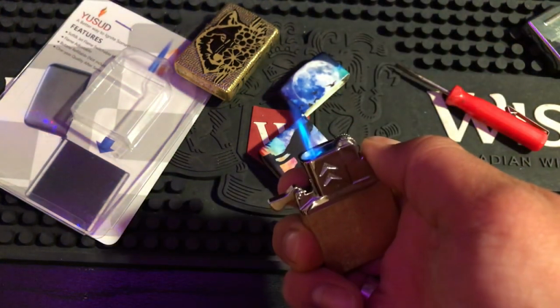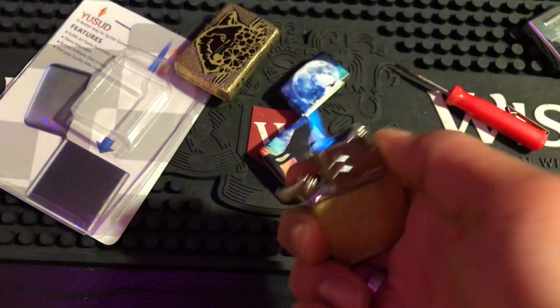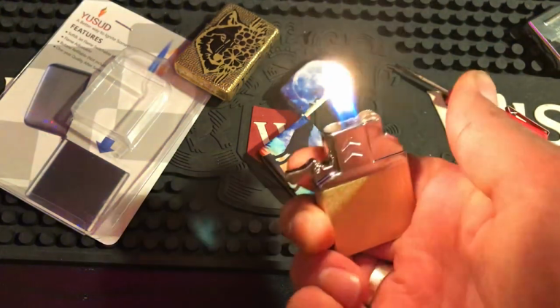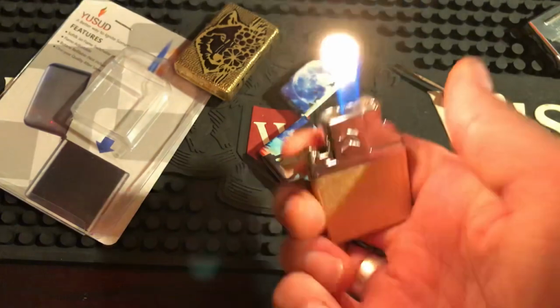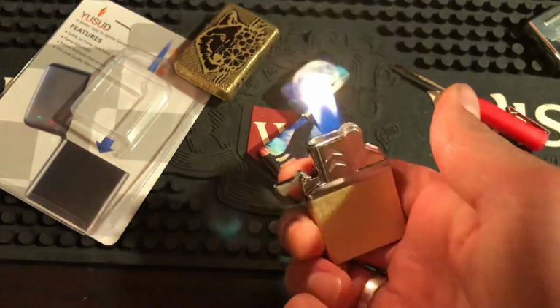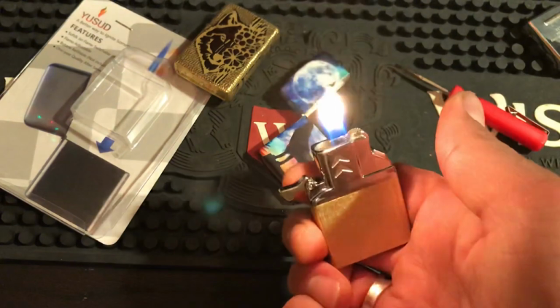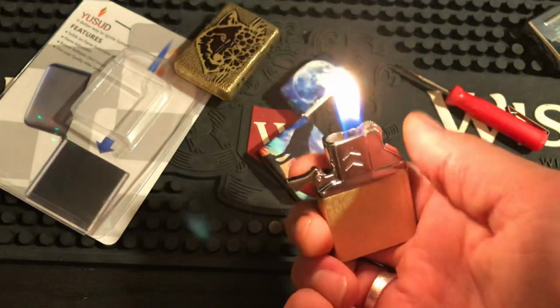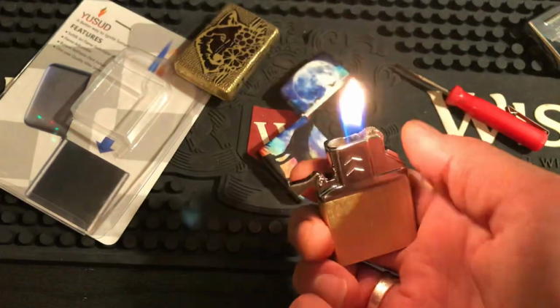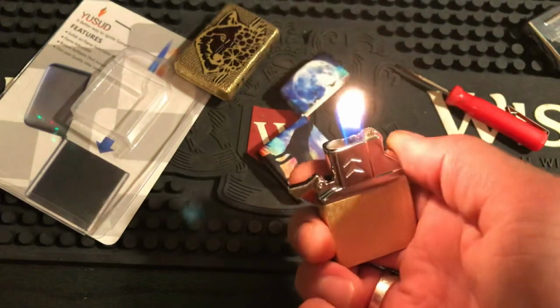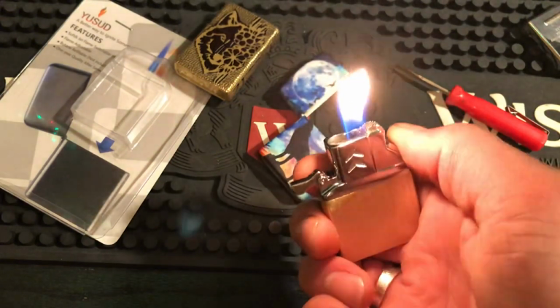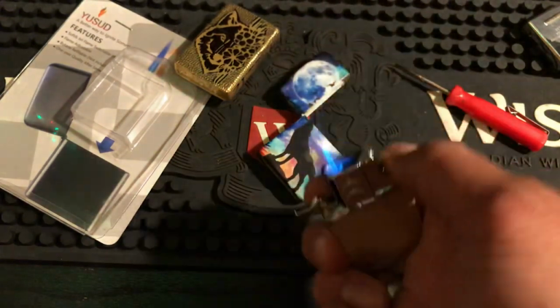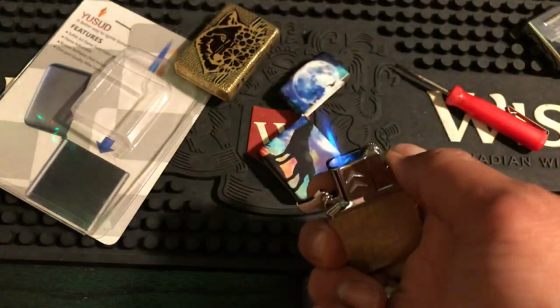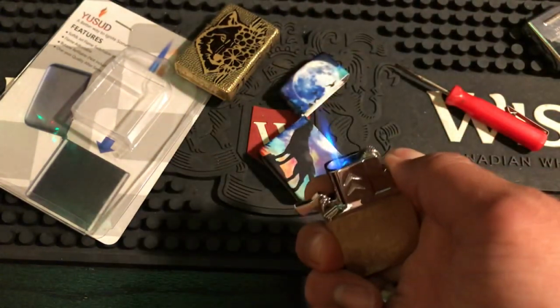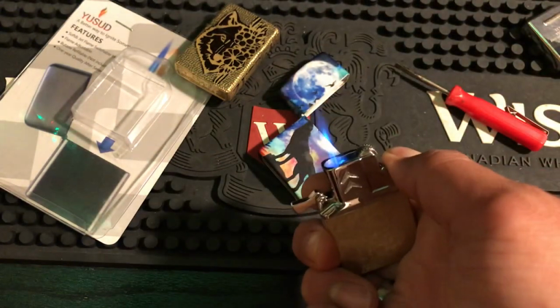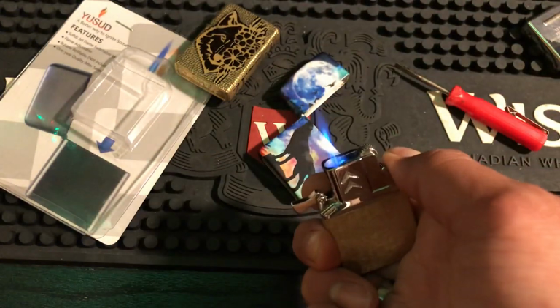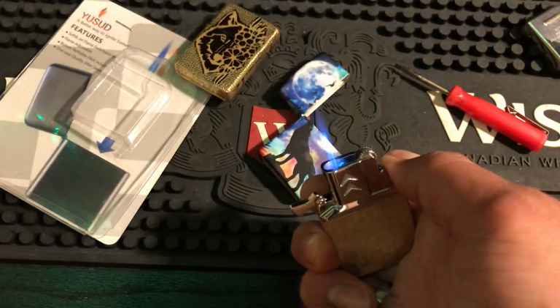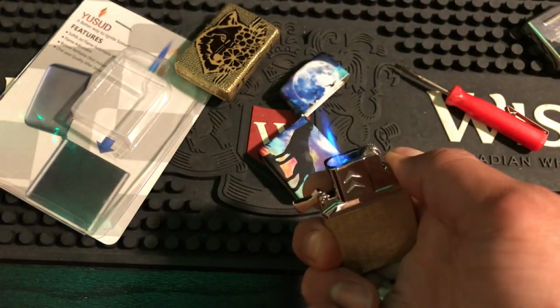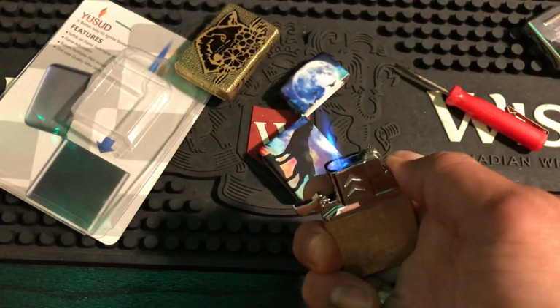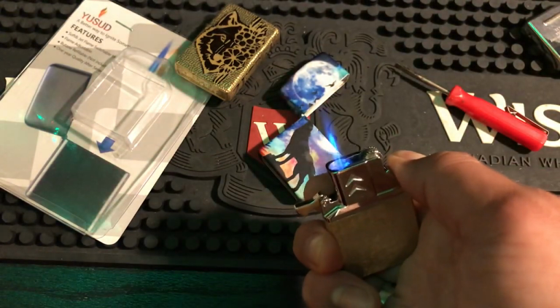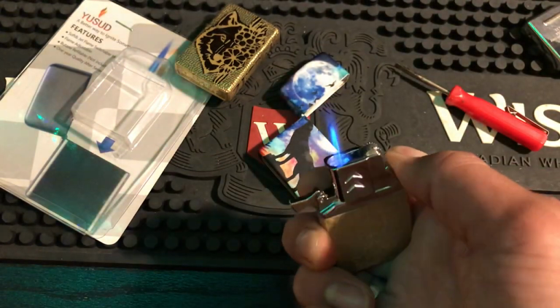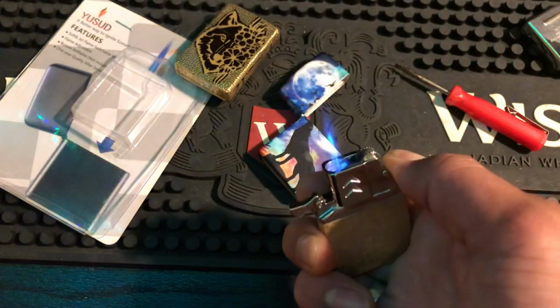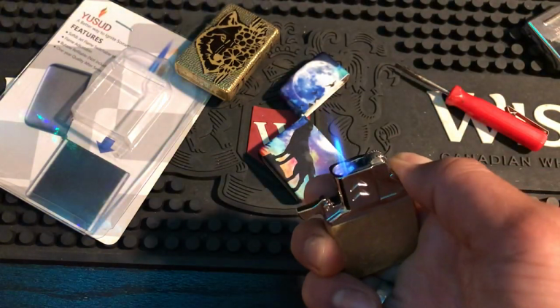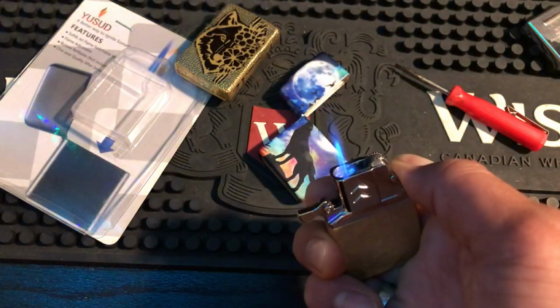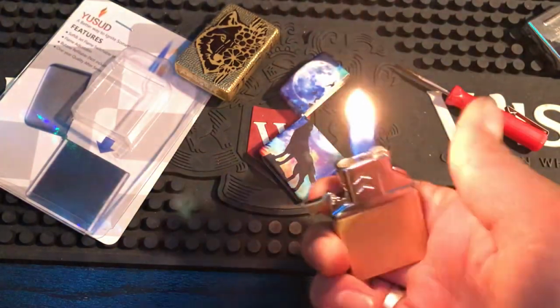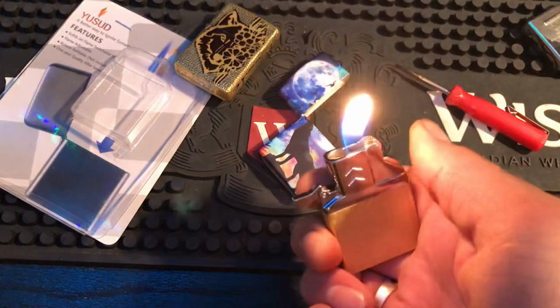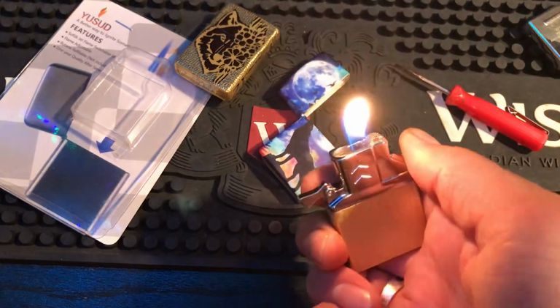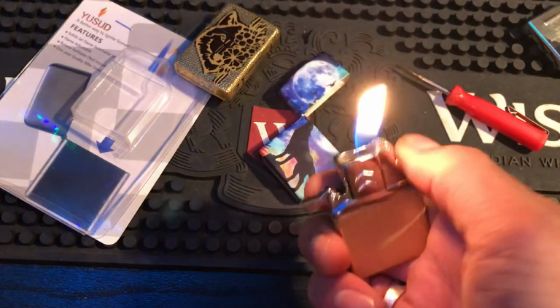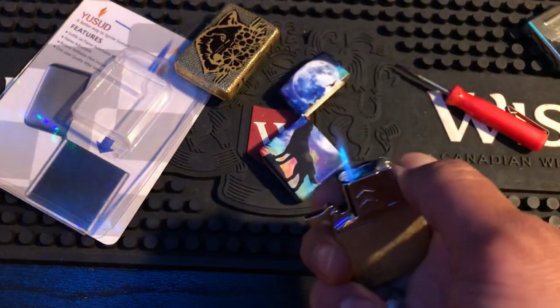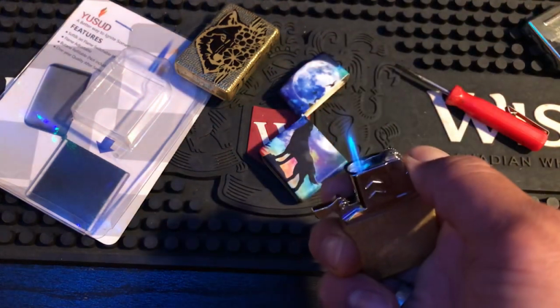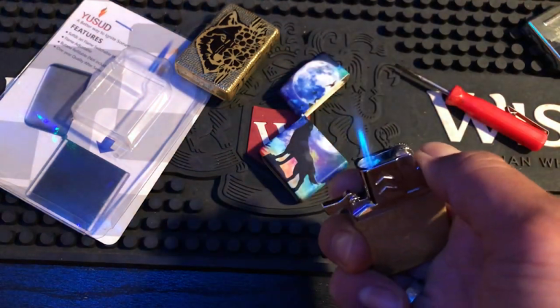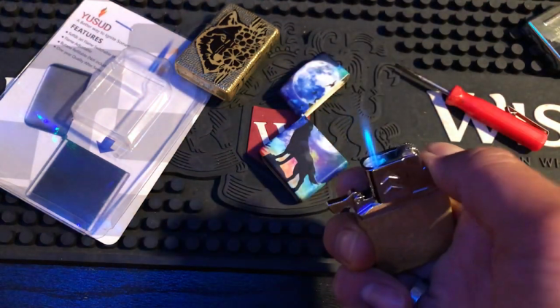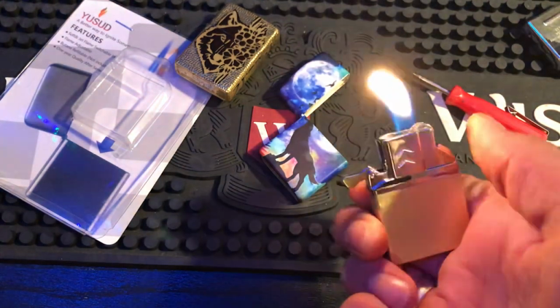So you light it up soft flame style, and if you need a torch you can just hold the torch button - it puts out the soft flame and gives you torch. That's pretty cool, I like that.